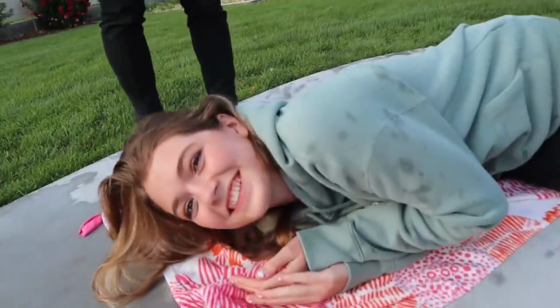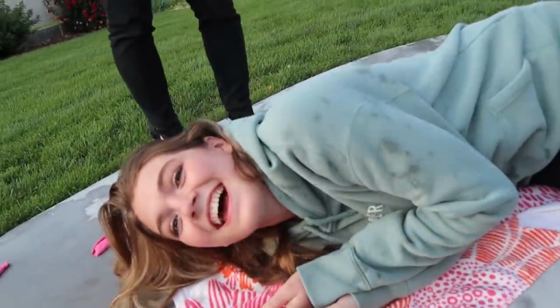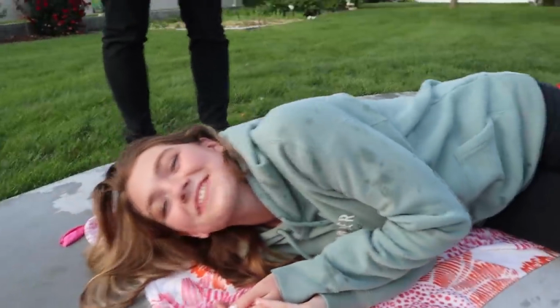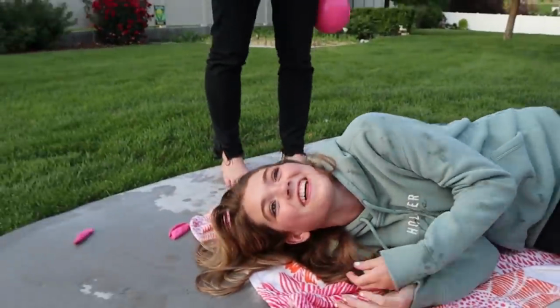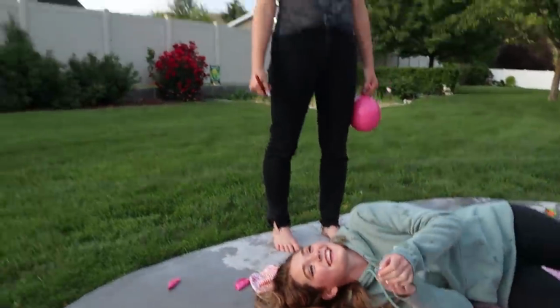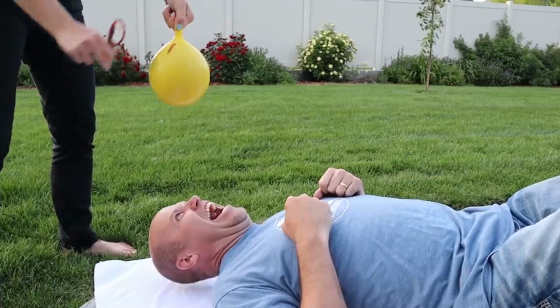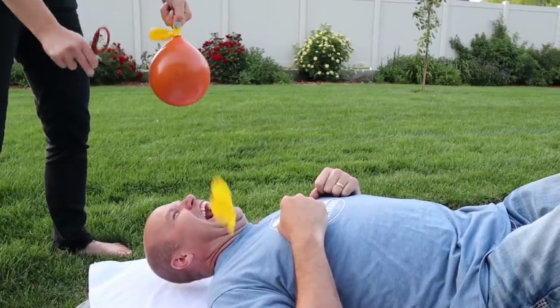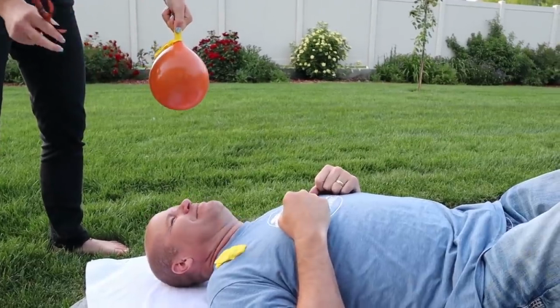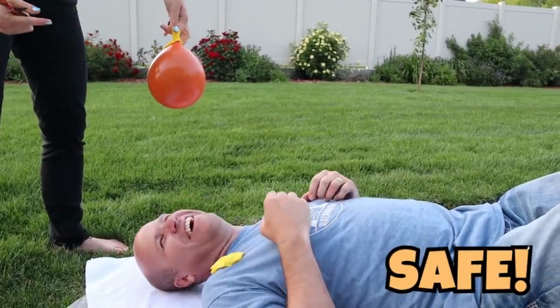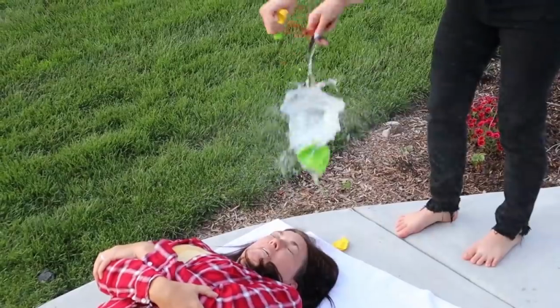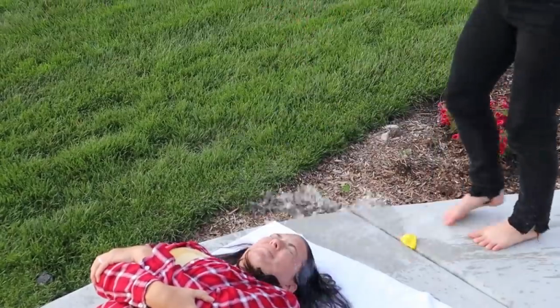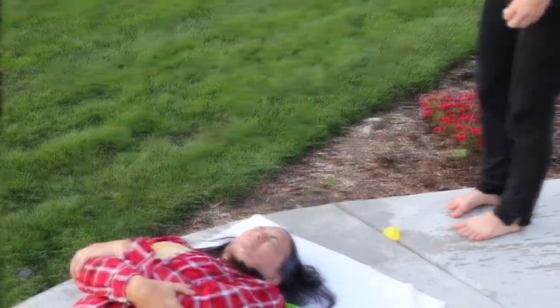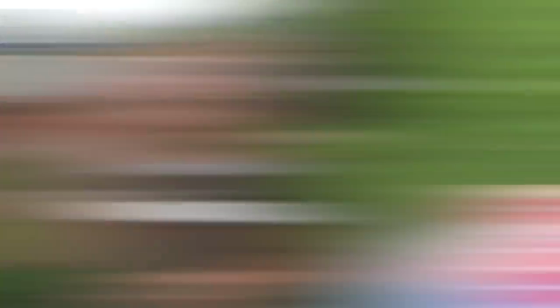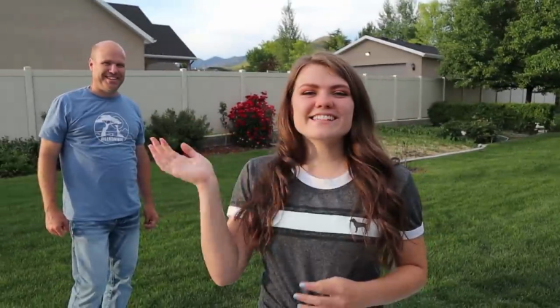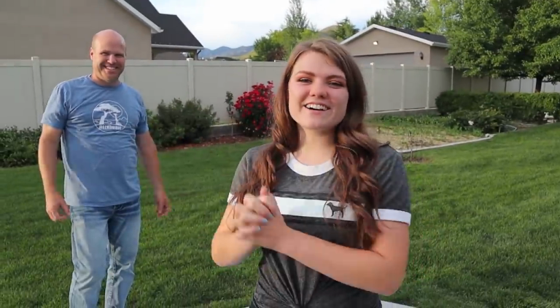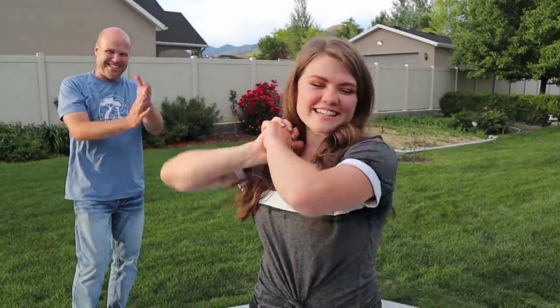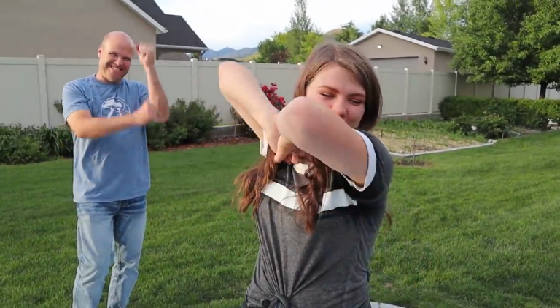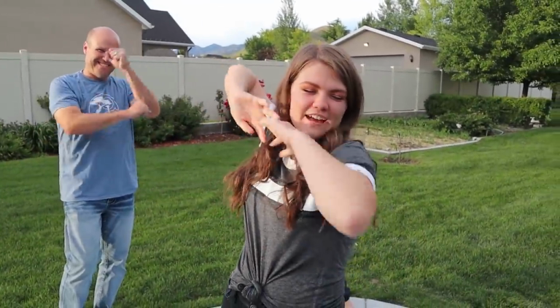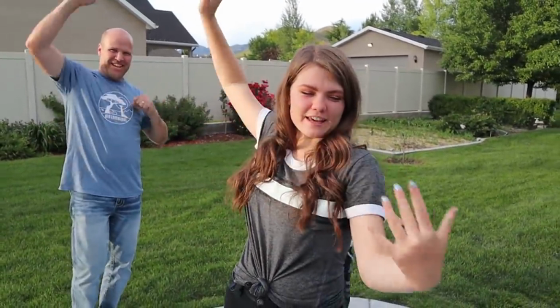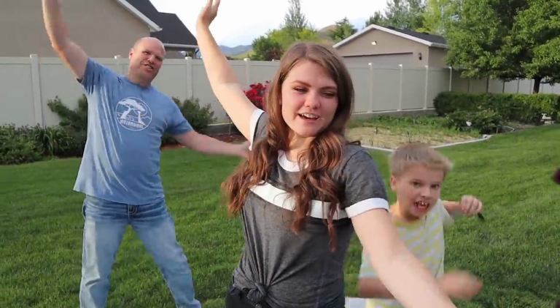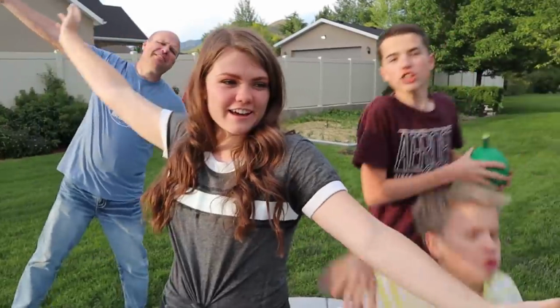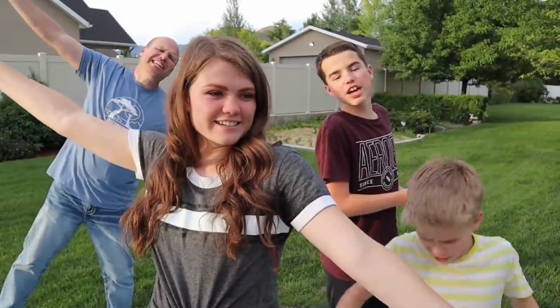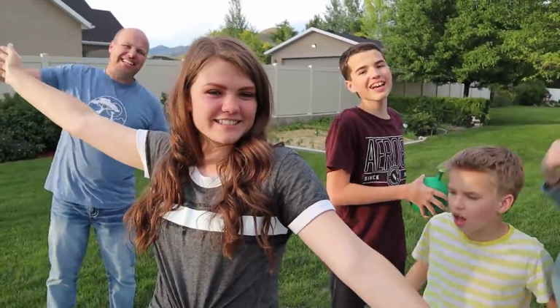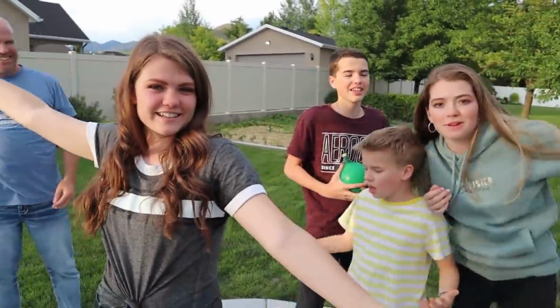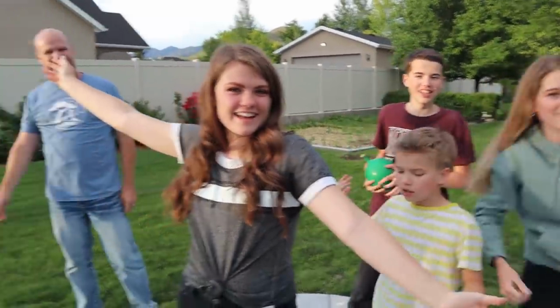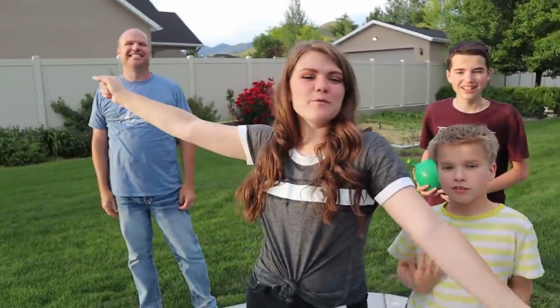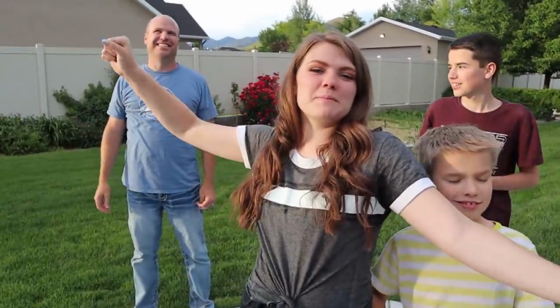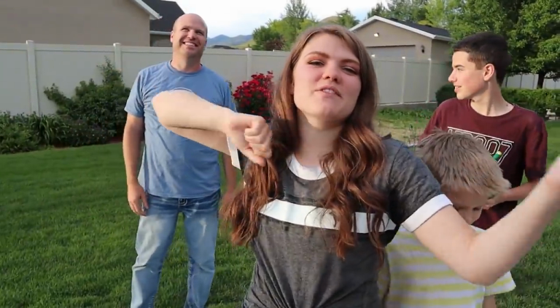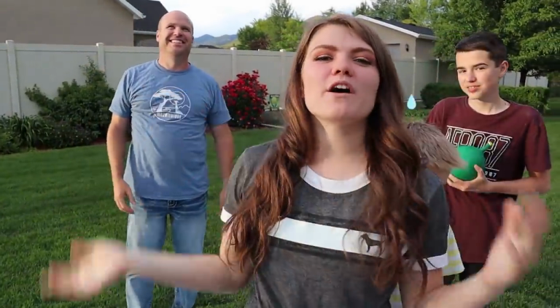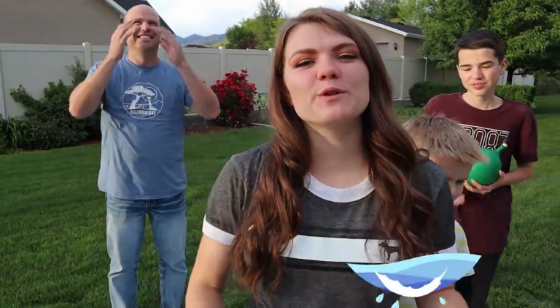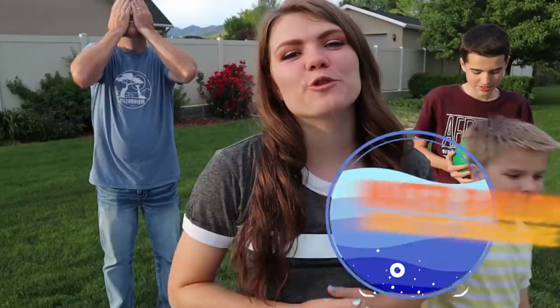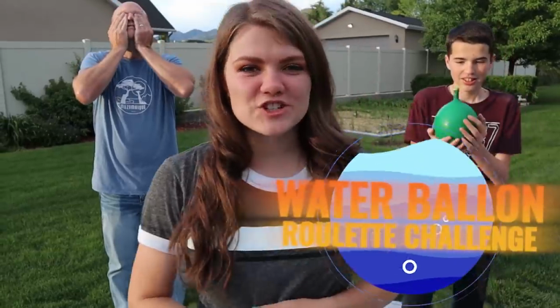It's time, it's reflexes! Hi guys, it's Audrey and today I'm here with my family — my YouTube family! And we are going to be playing the water balloon roulette challenge.